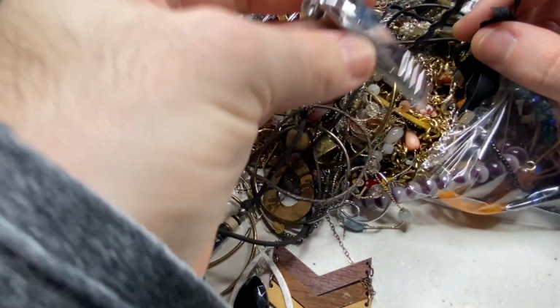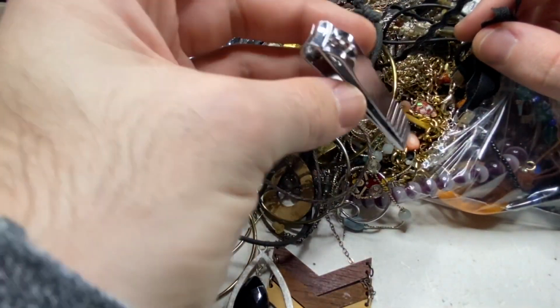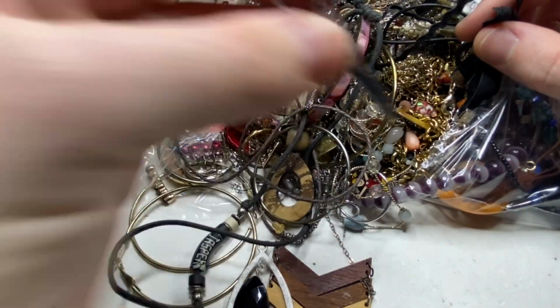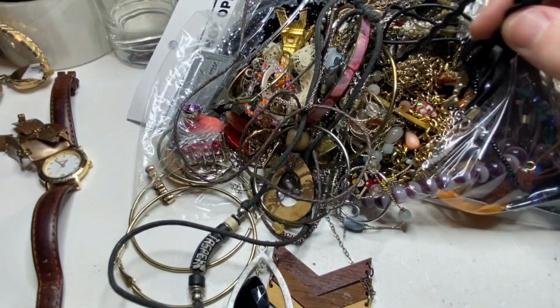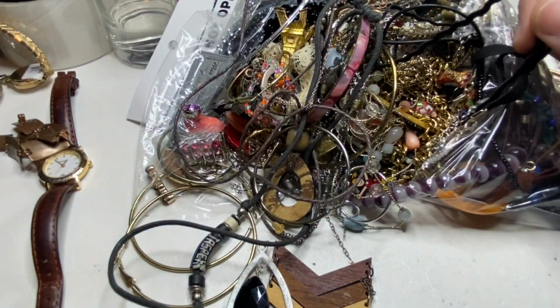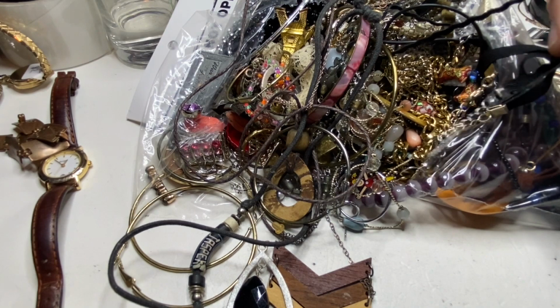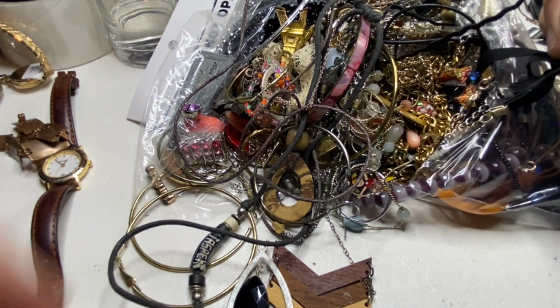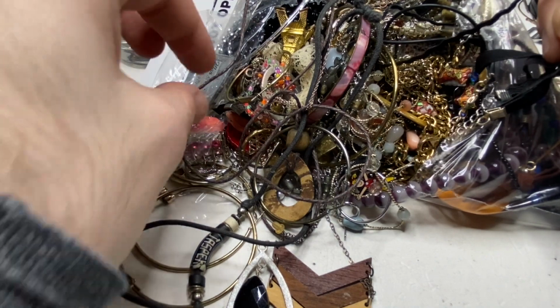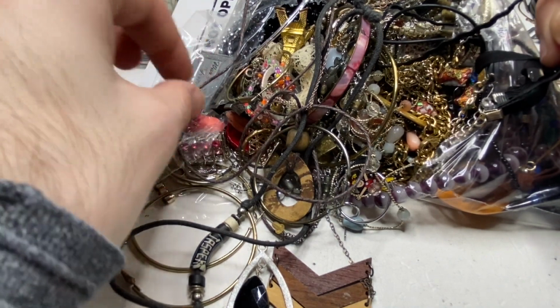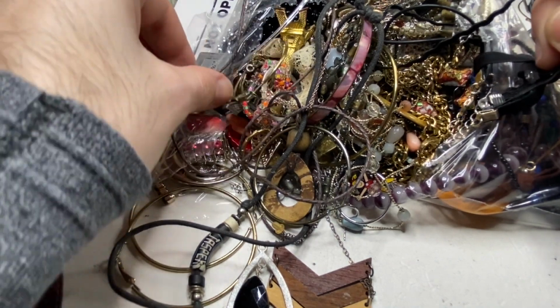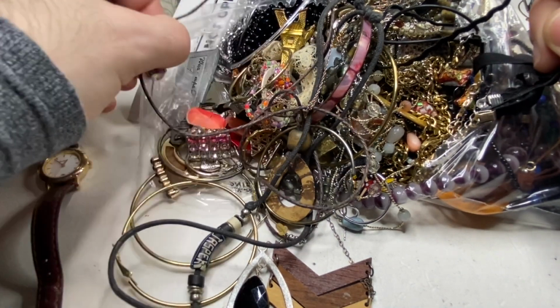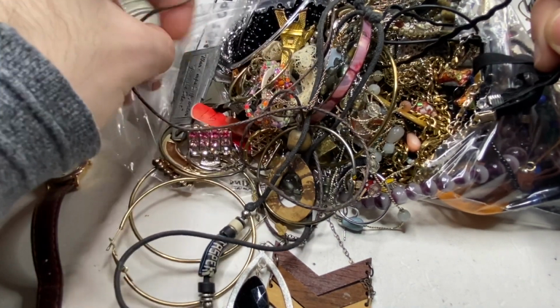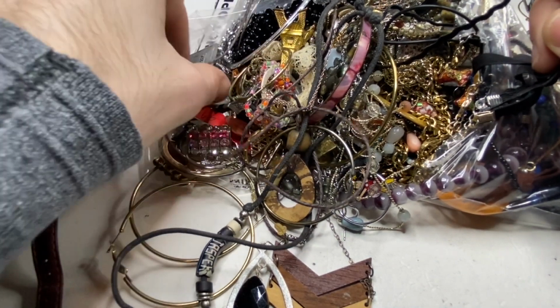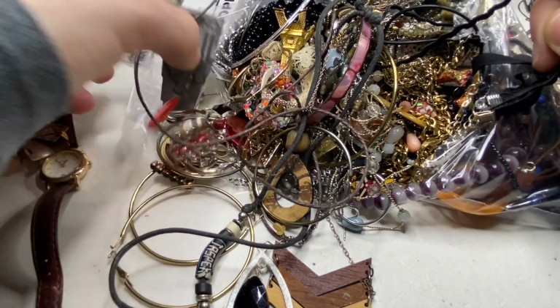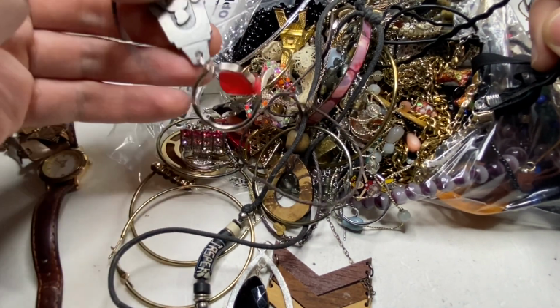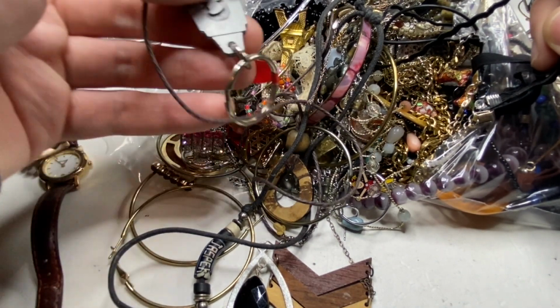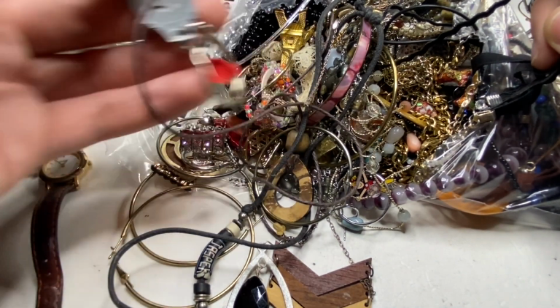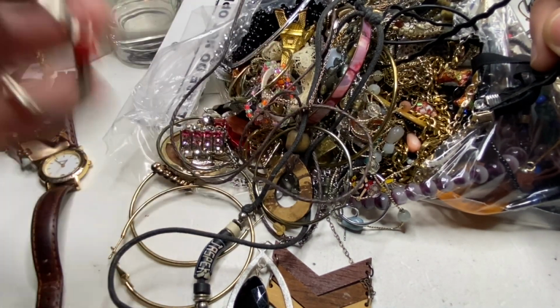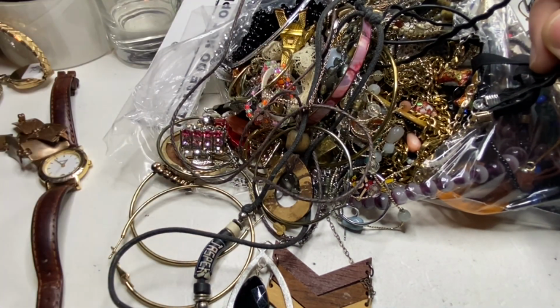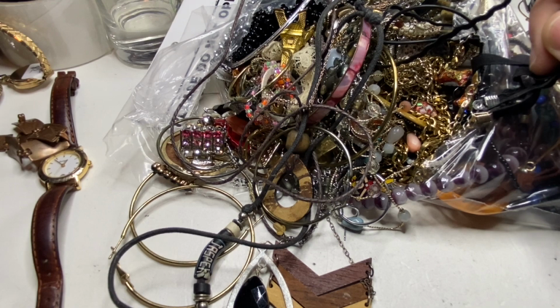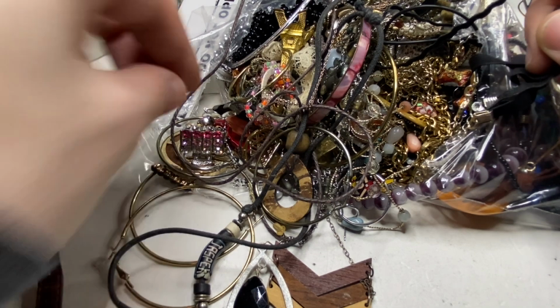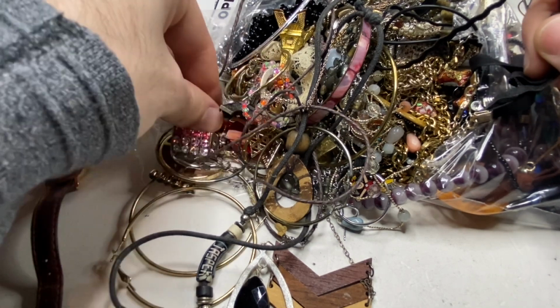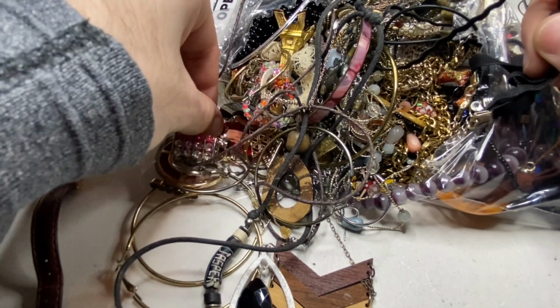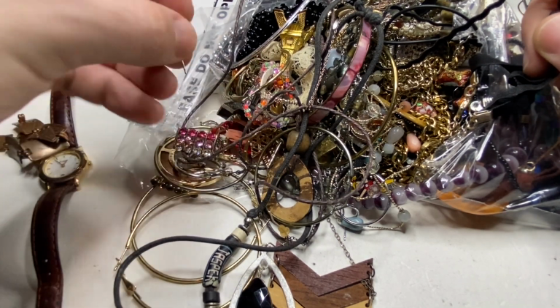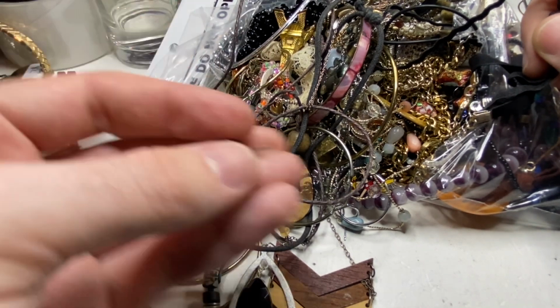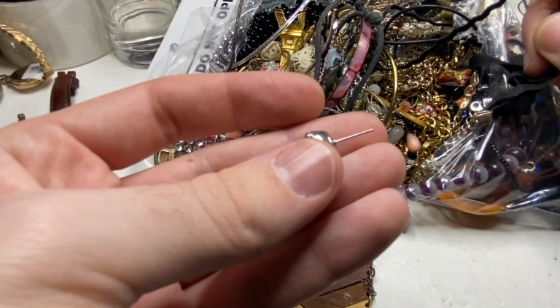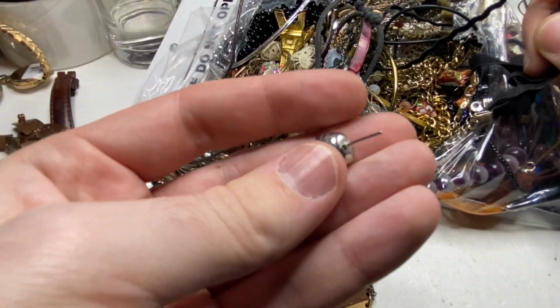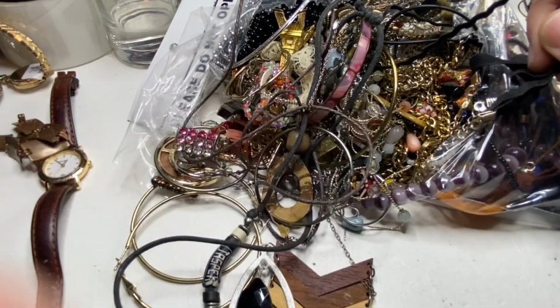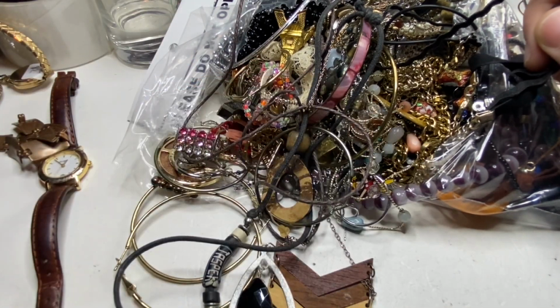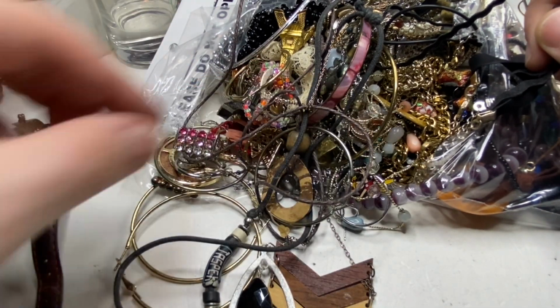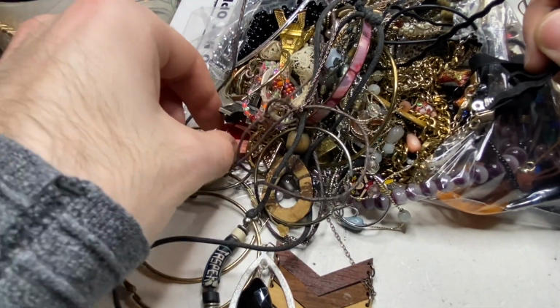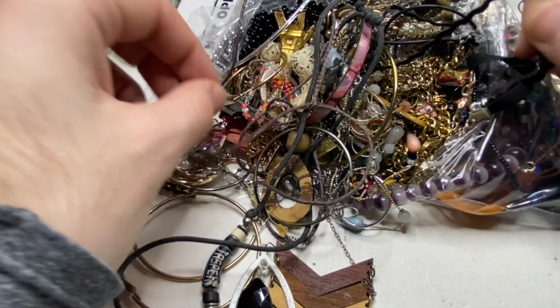Nail clippers — that should not be in there. A lot of the times you do find quite random stuff in here. Those nail clippers just should have gone right in the garbage.